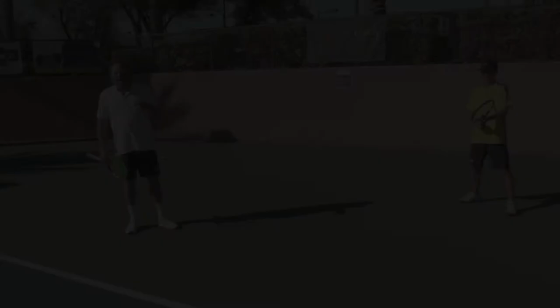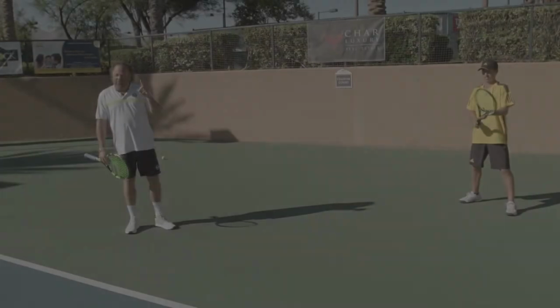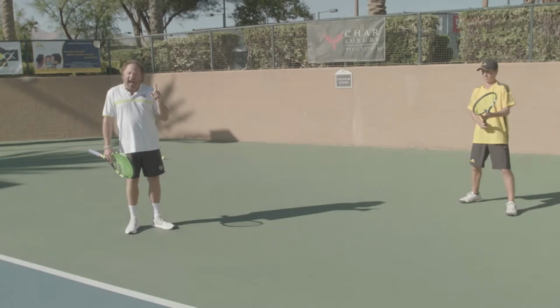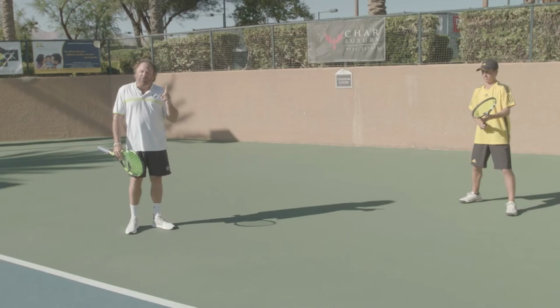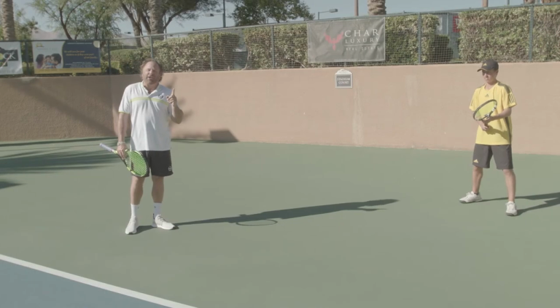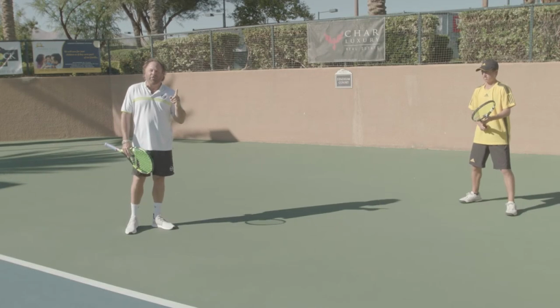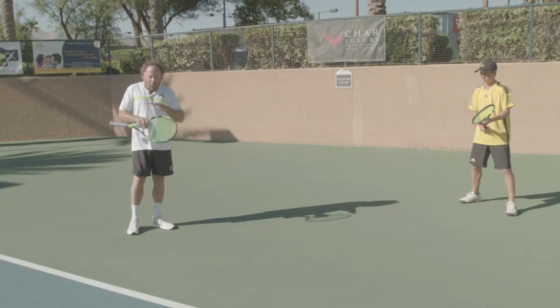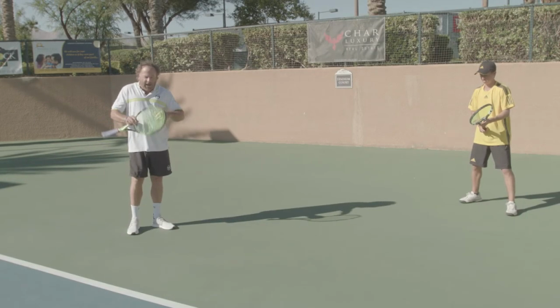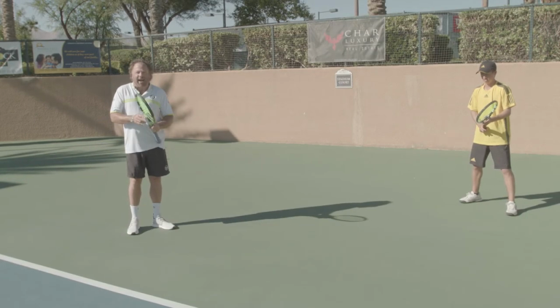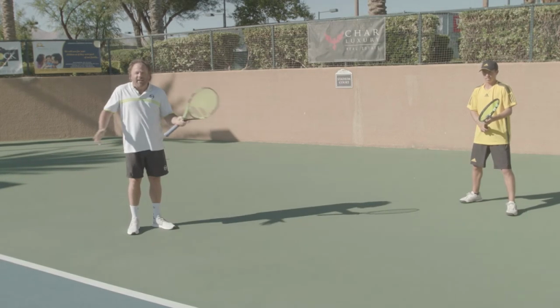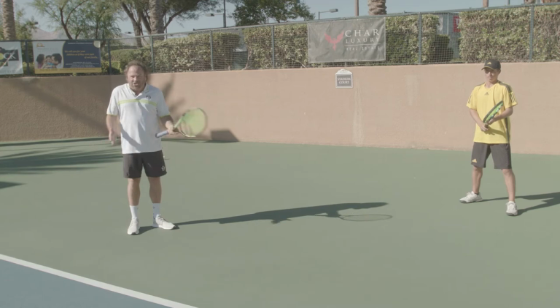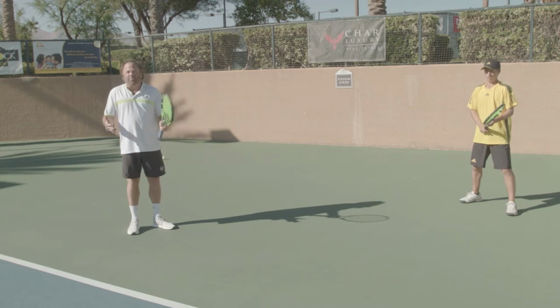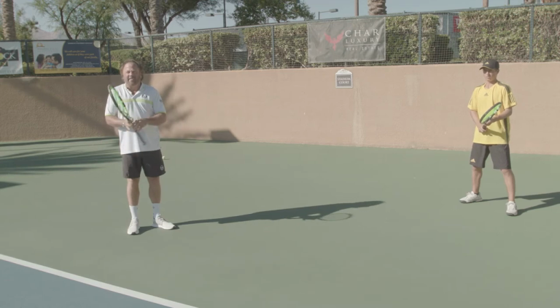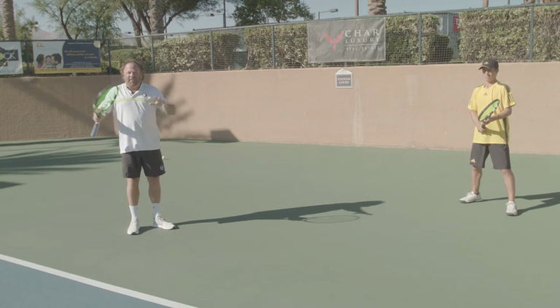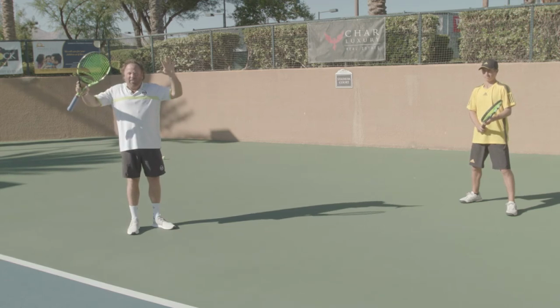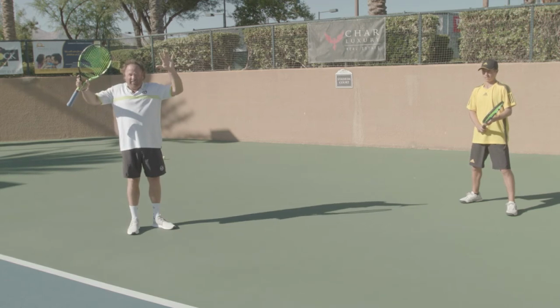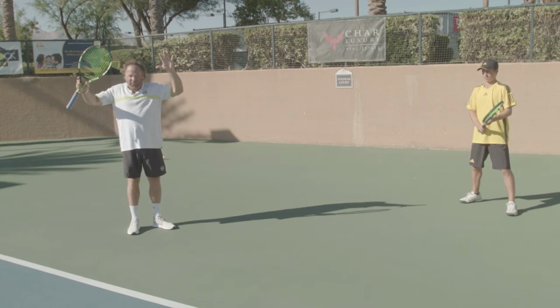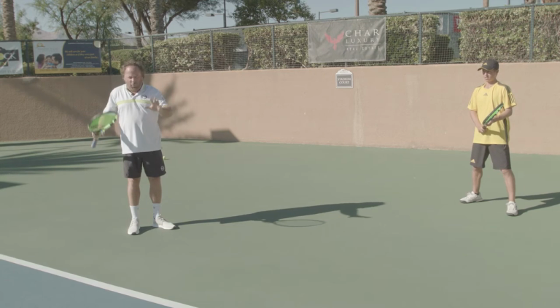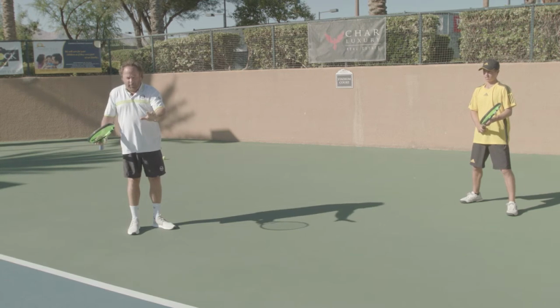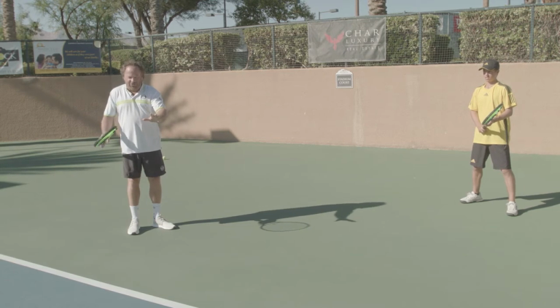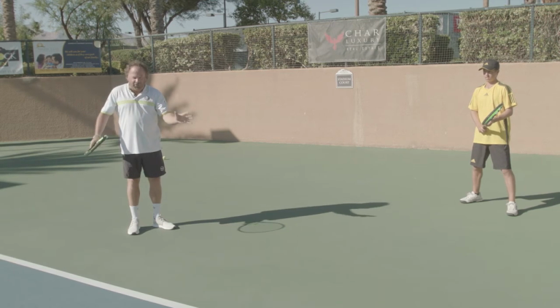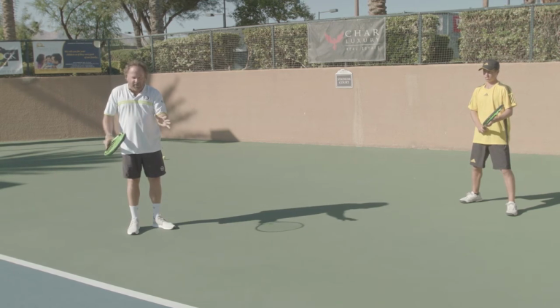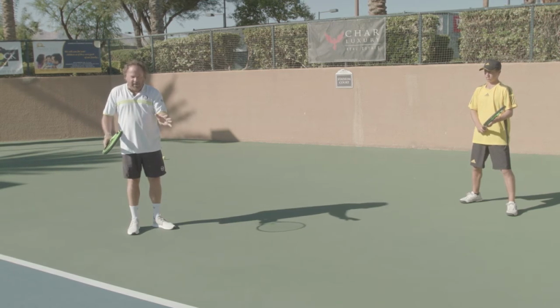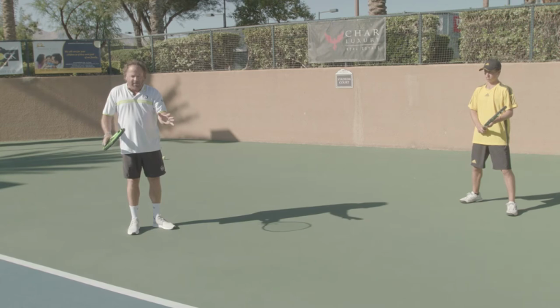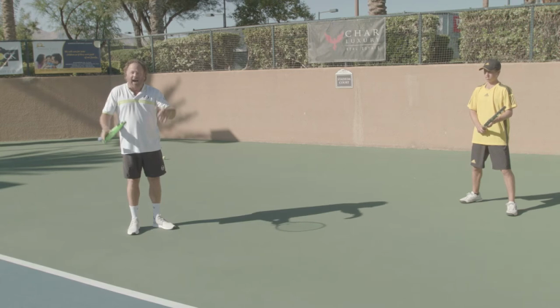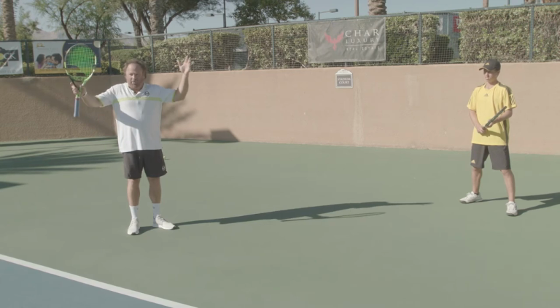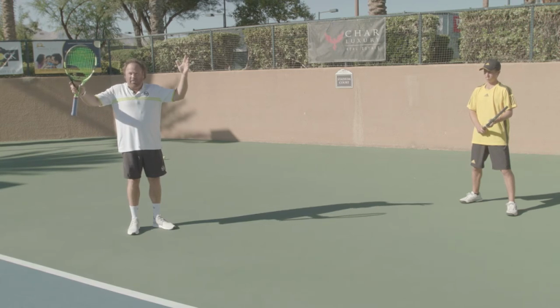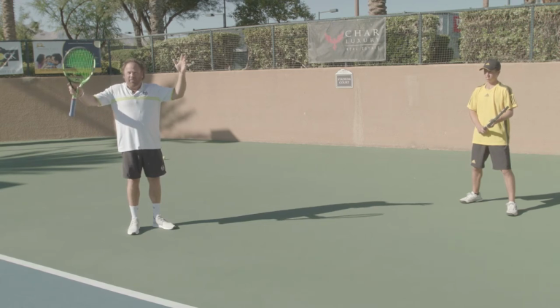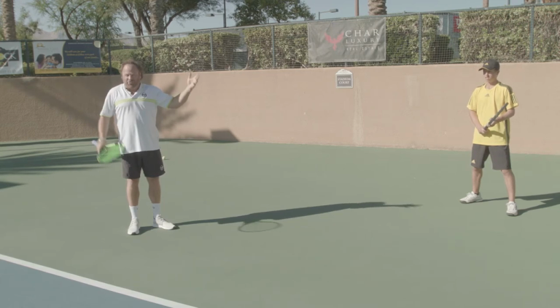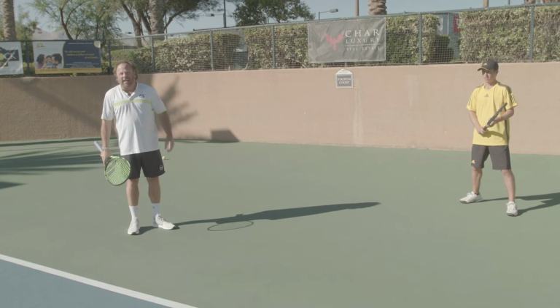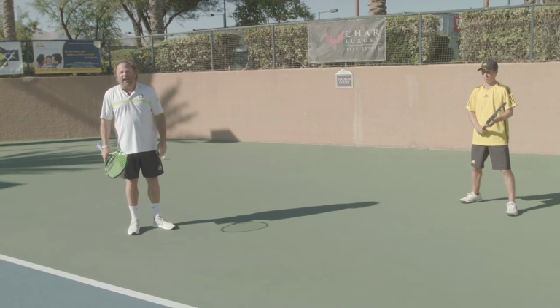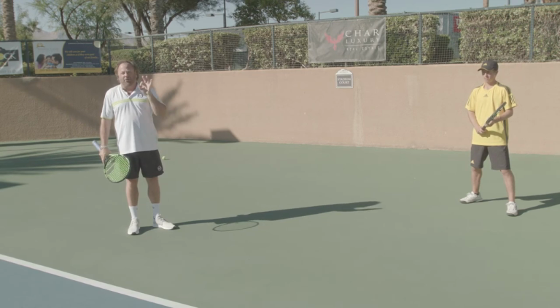When athletes are returning serve, we want to make sure they have contingency plans. If they're not being successful from one position with a stroke, they have multiple options. Here's Jack demonstrating all three.